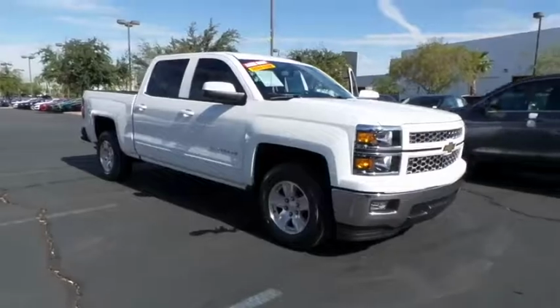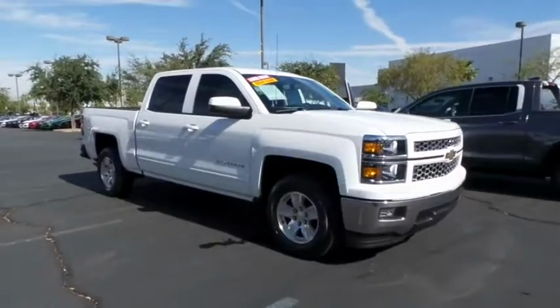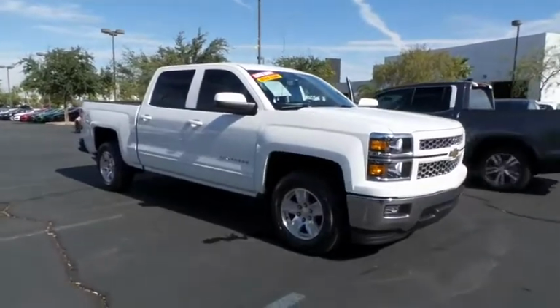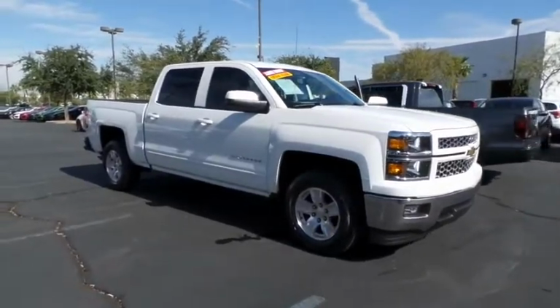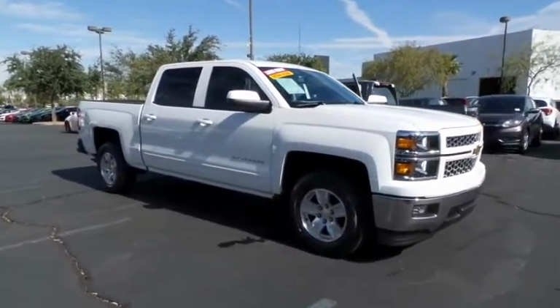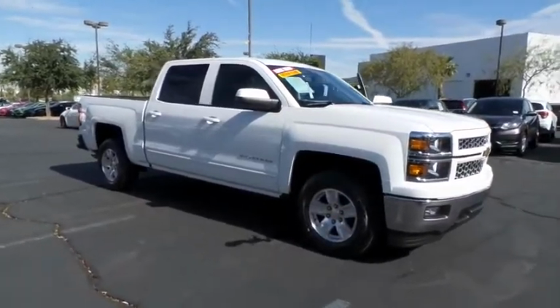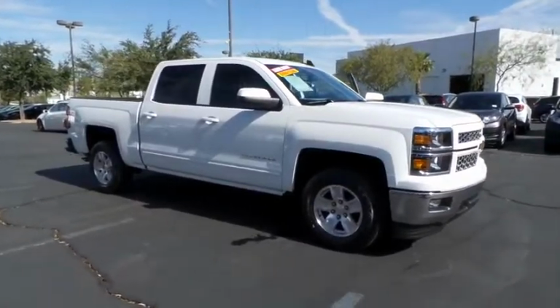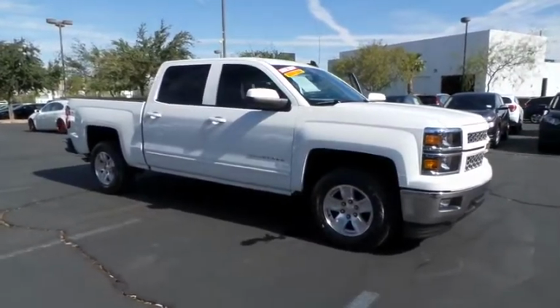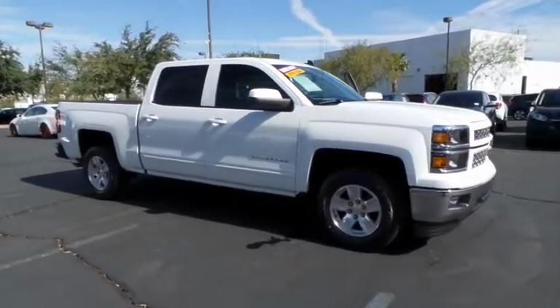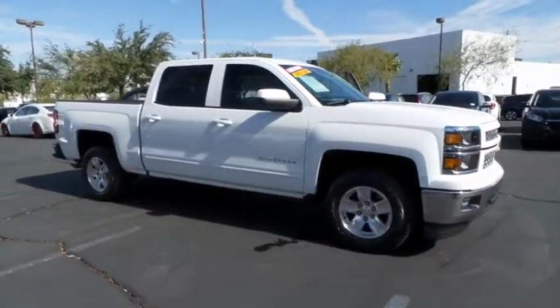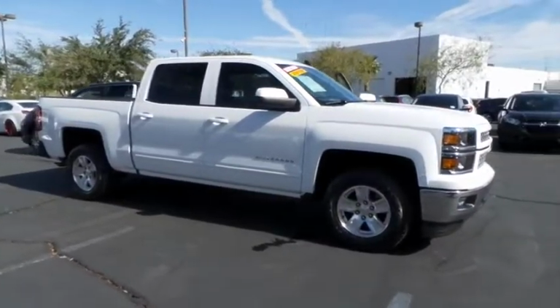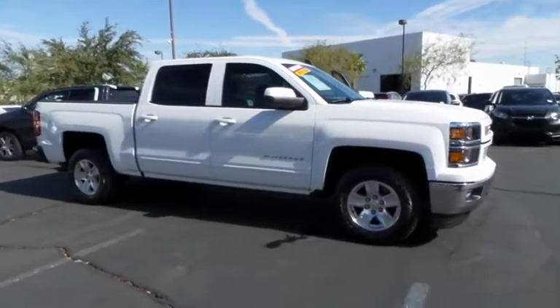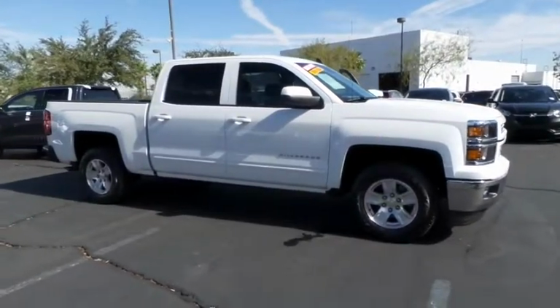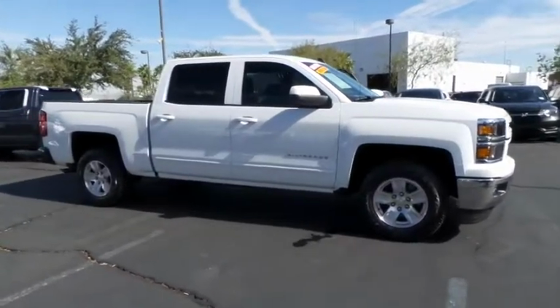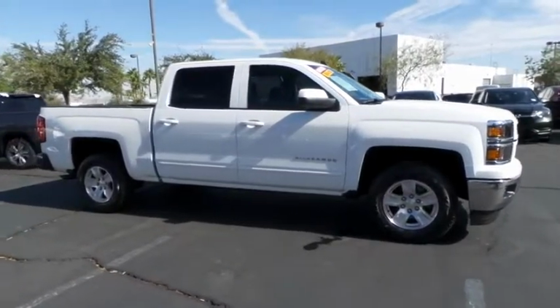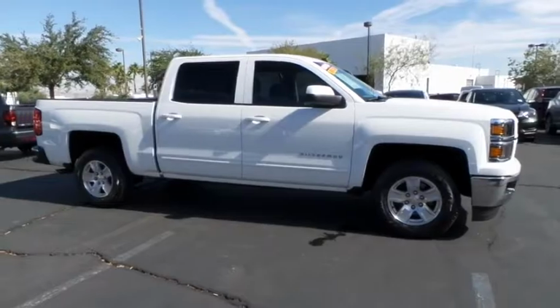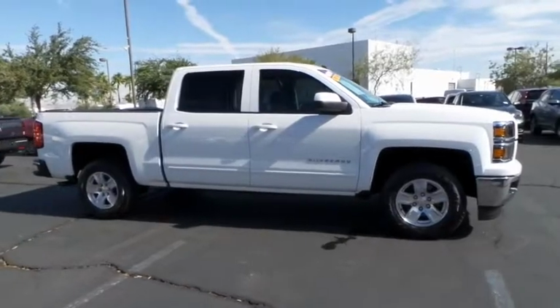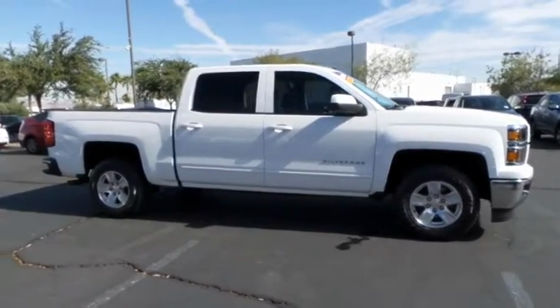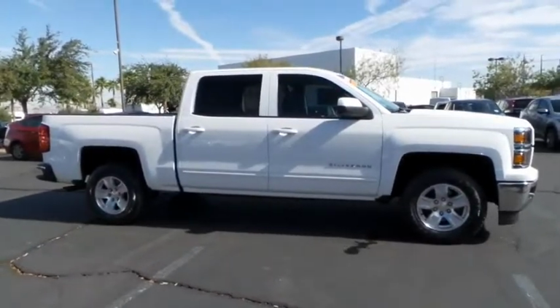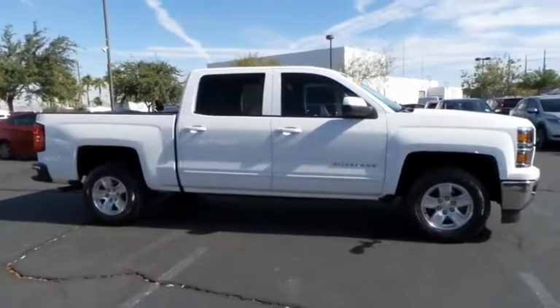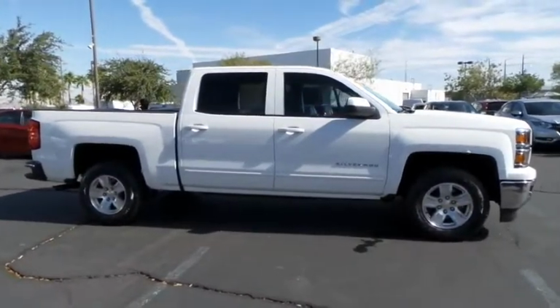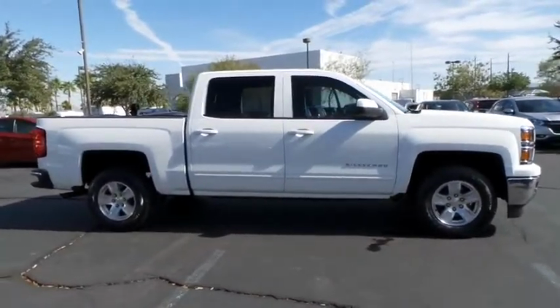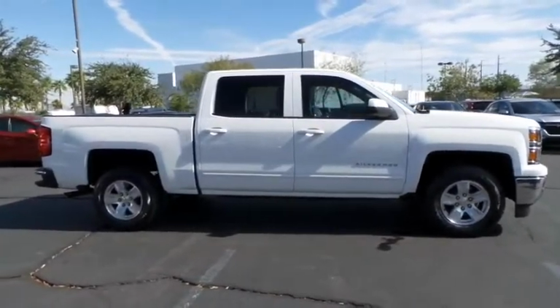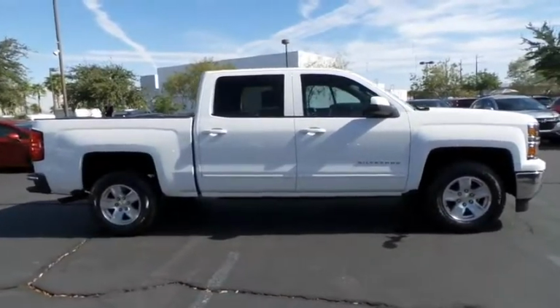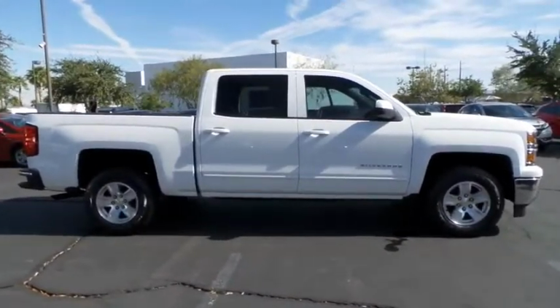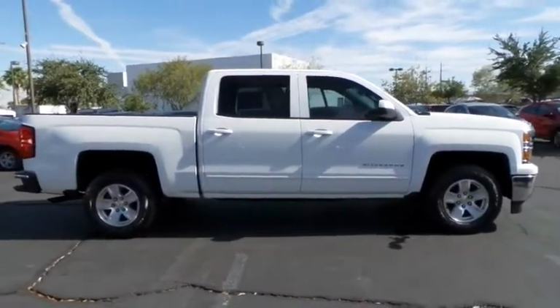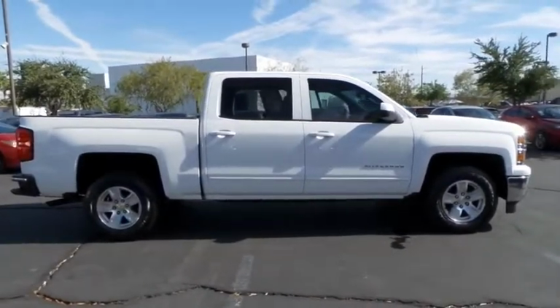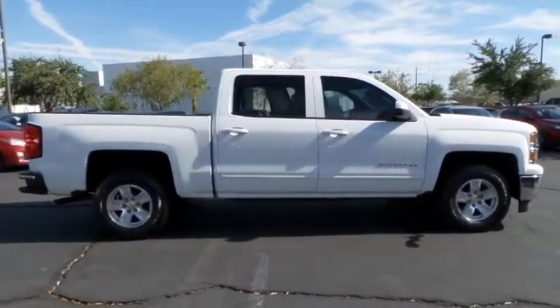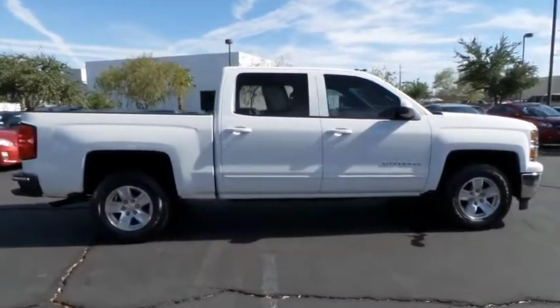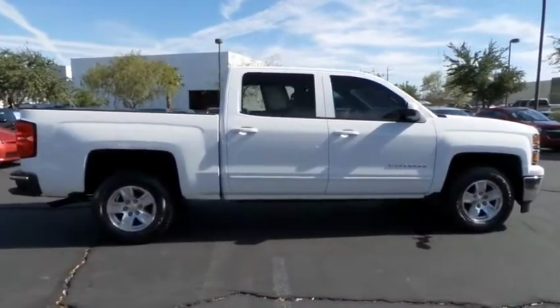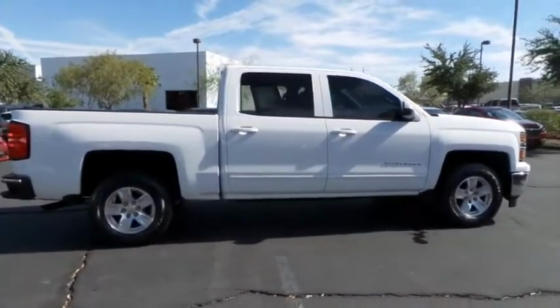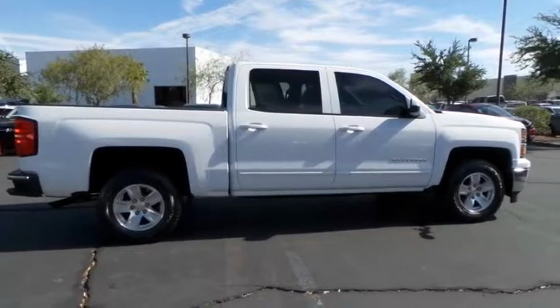The 2015 Chevrolet Silverado 1500. This vehicle has less than 10,000 miles. Here are some of this vehicle's great options.